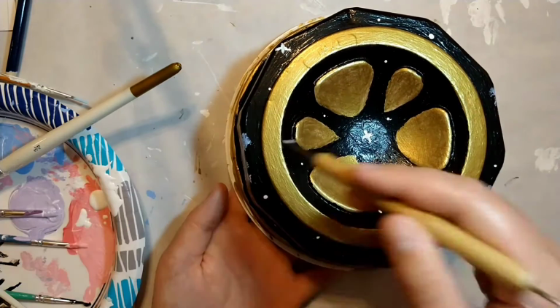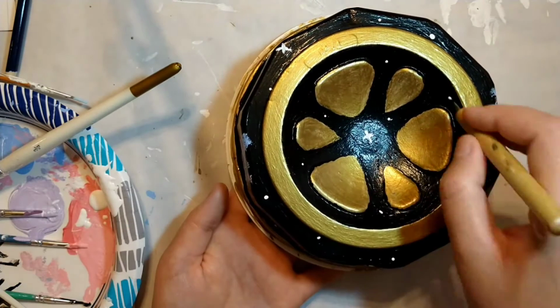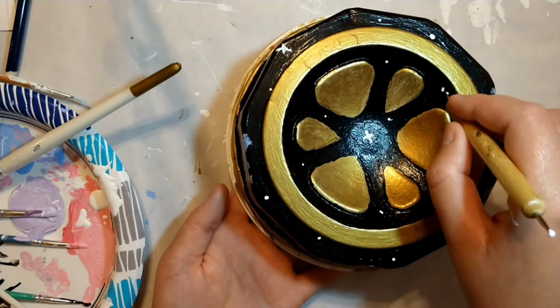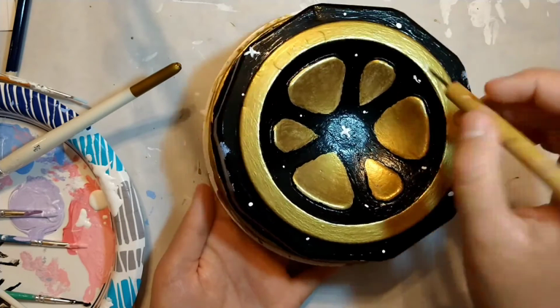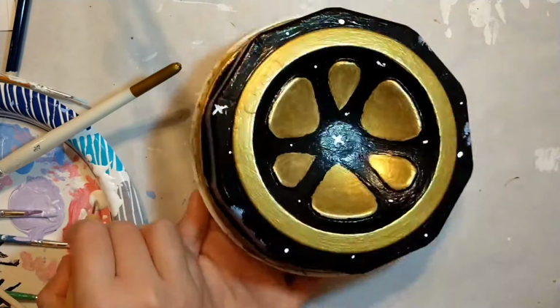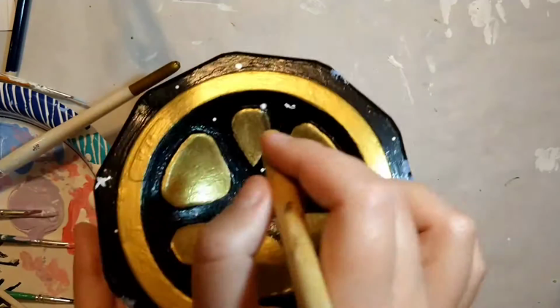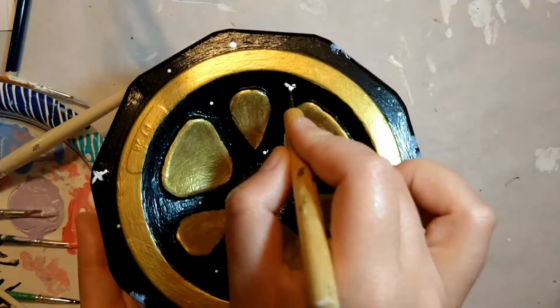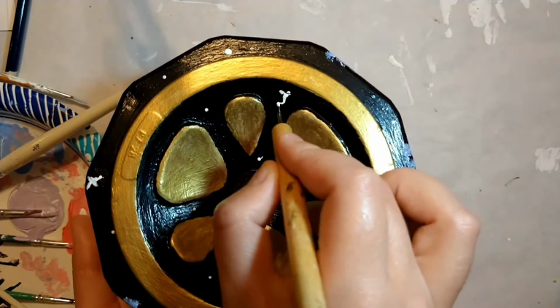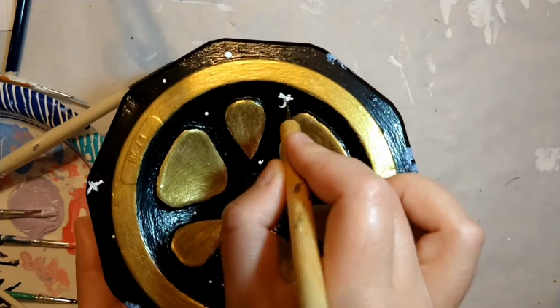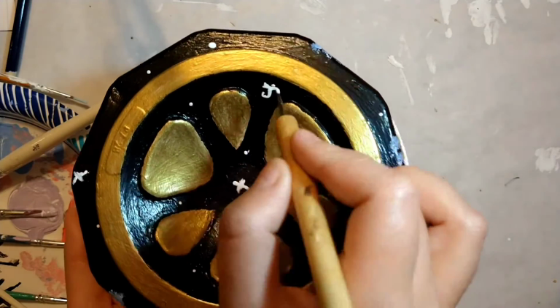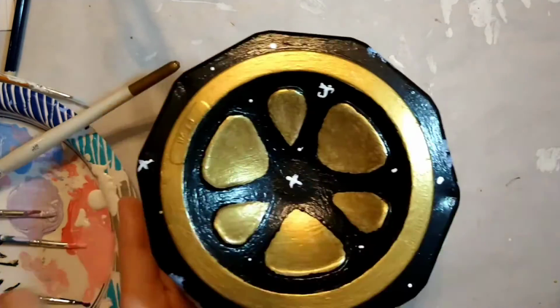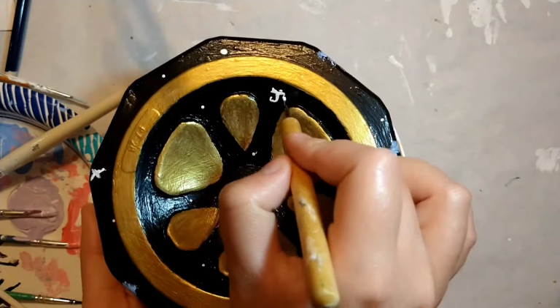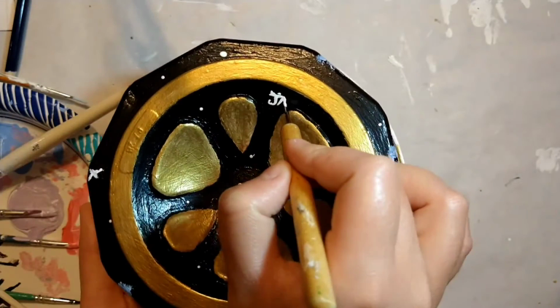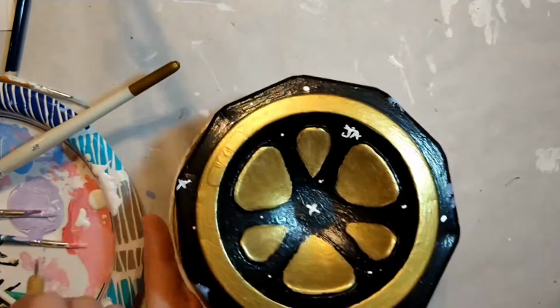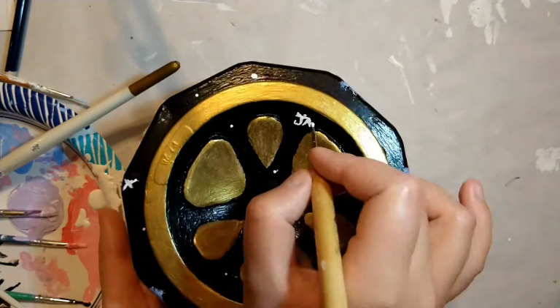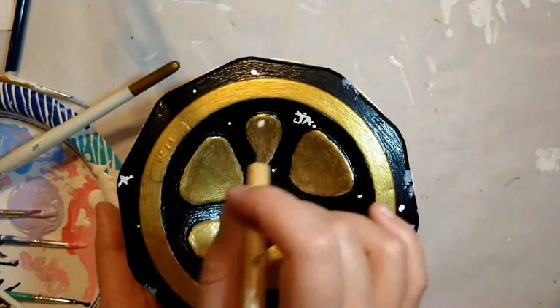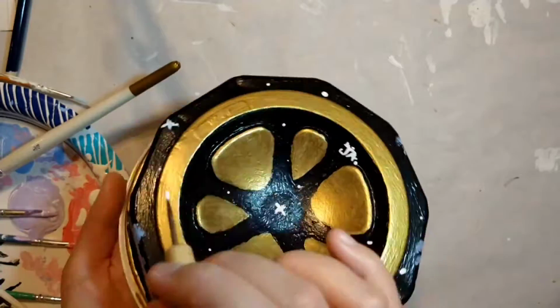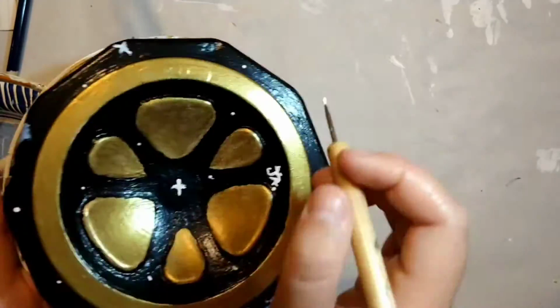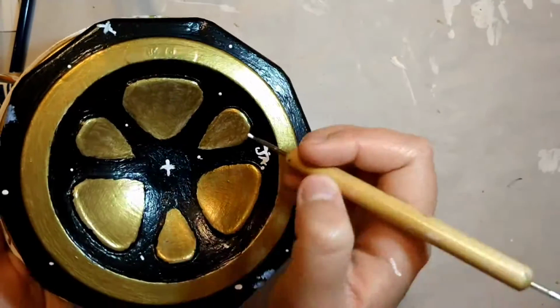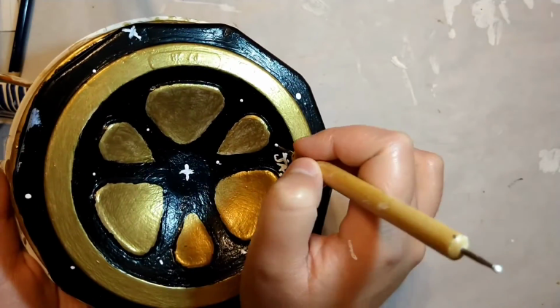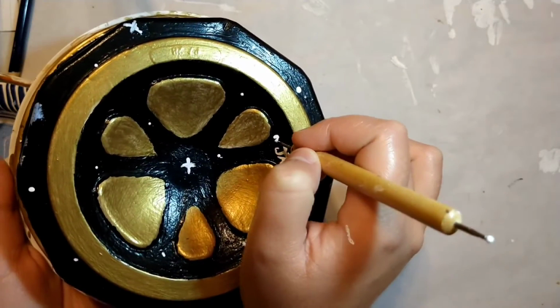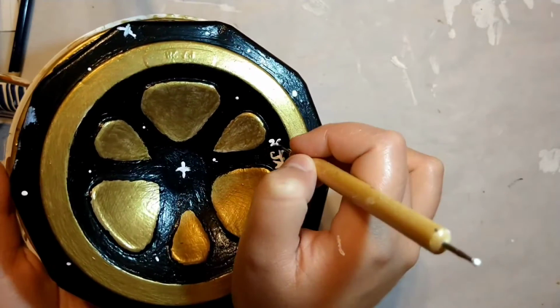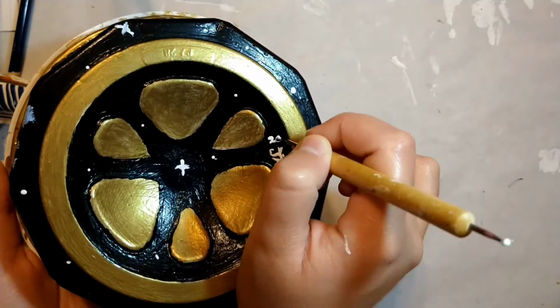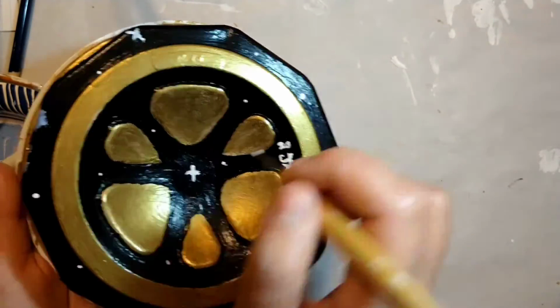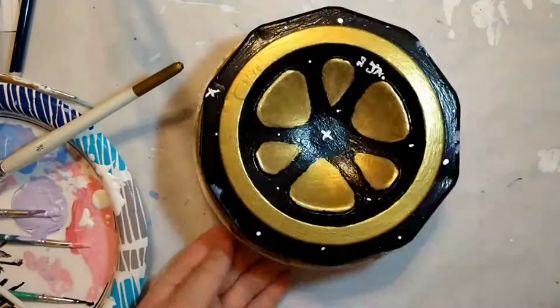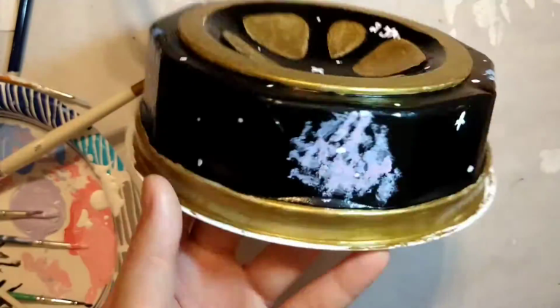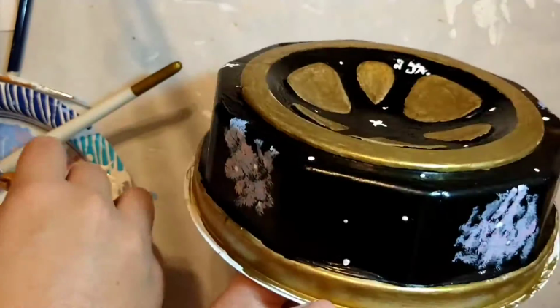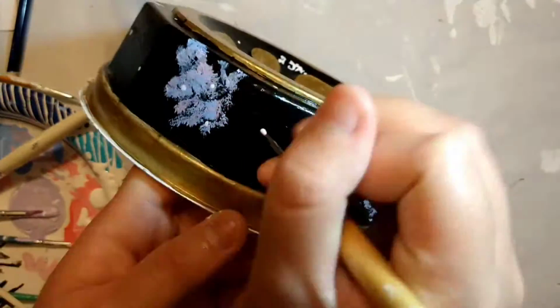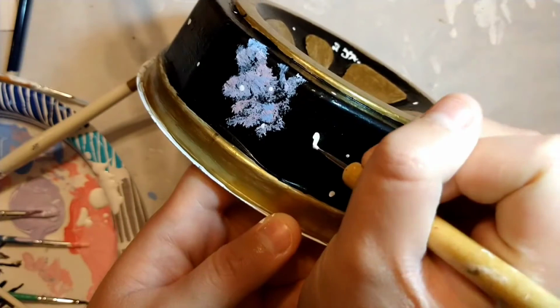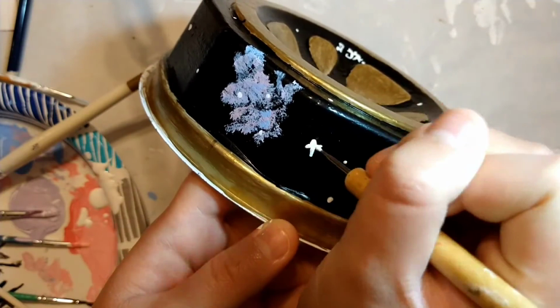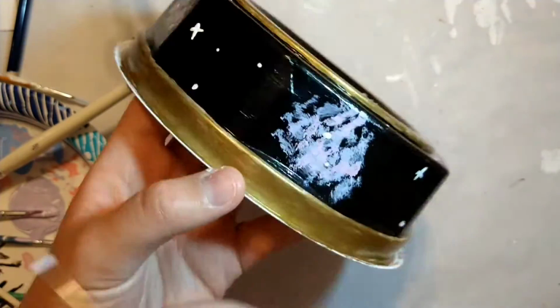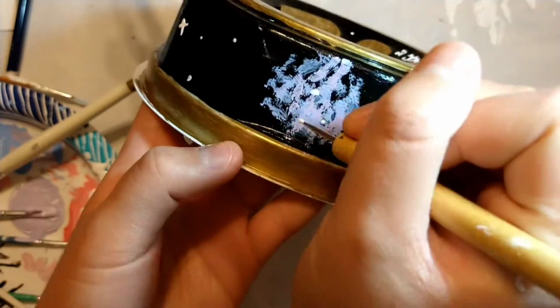Along with the stars, on the bottom of the container I decided to put a little signature on there. It's not the same signature I use to sign my drawings, but it was easy to paint on there. I also put '20' for 2020 so I remember the date.